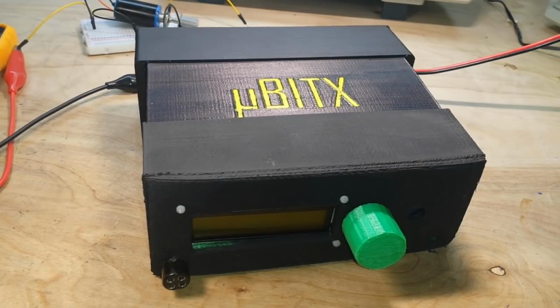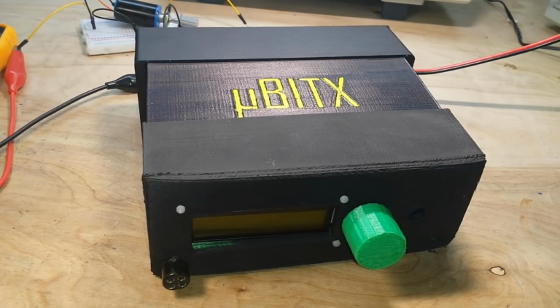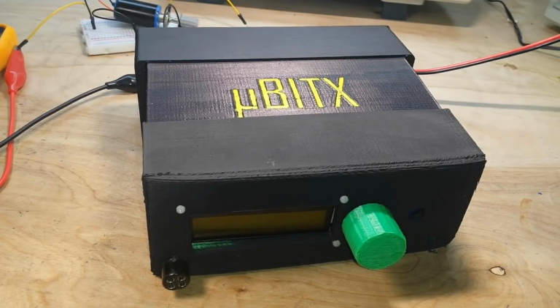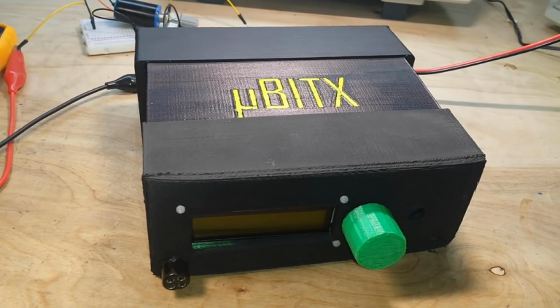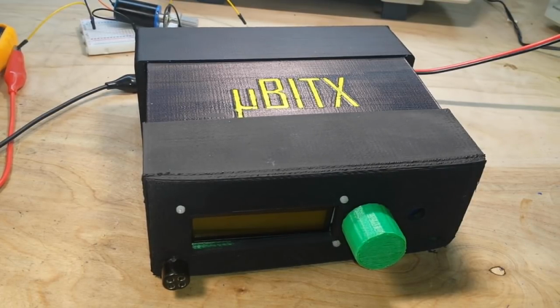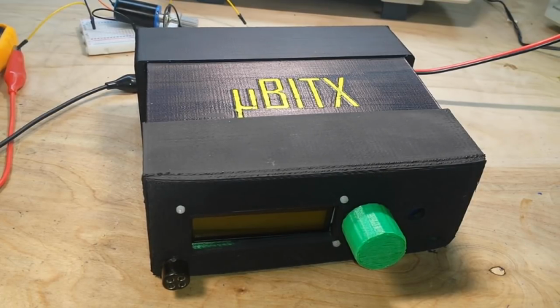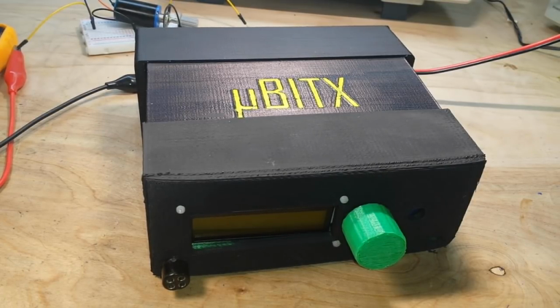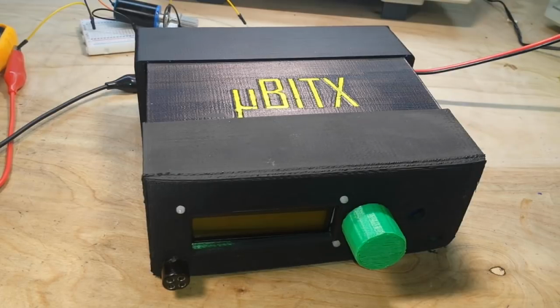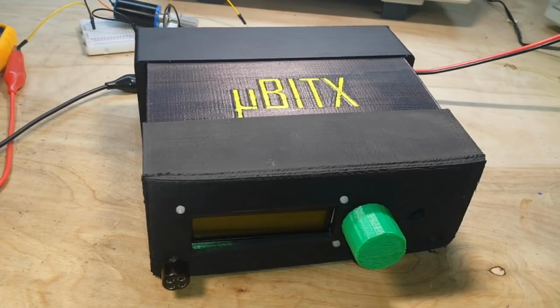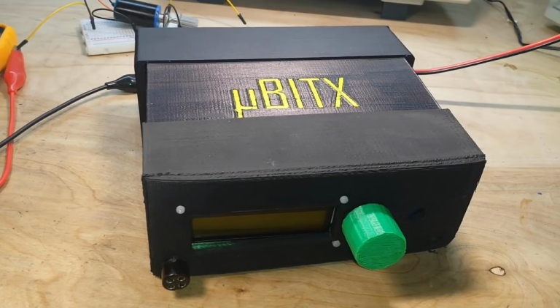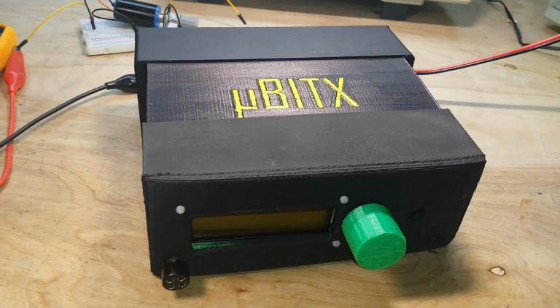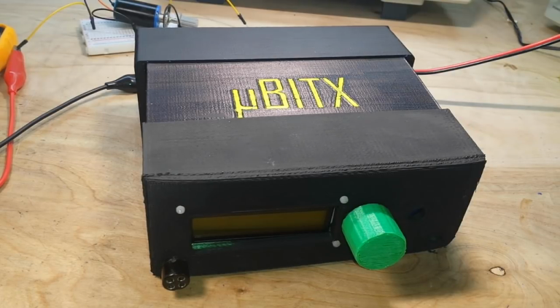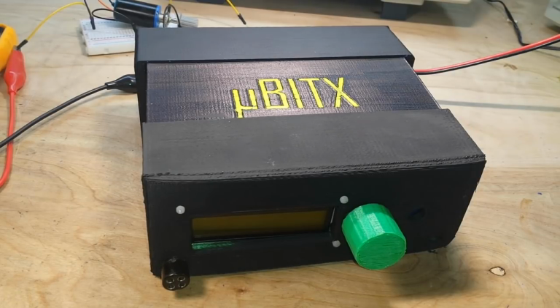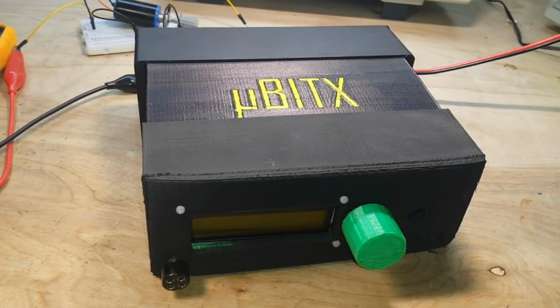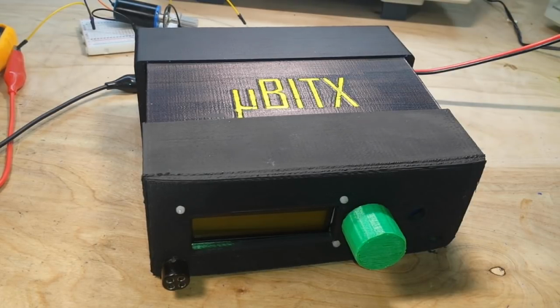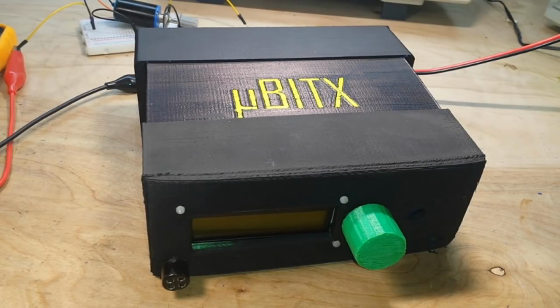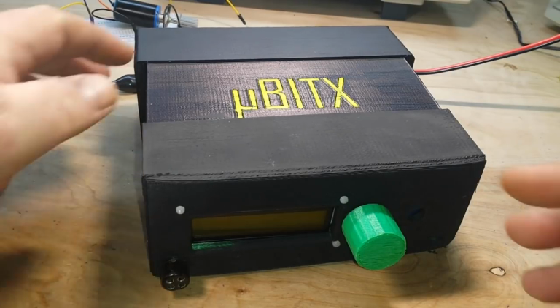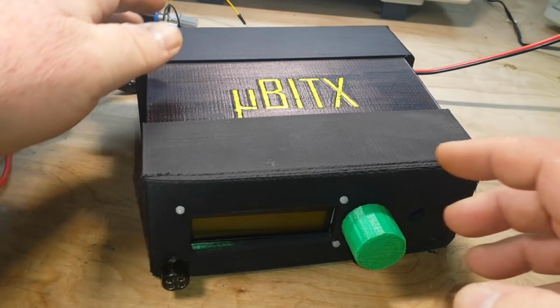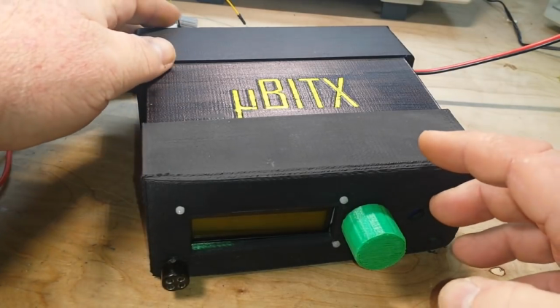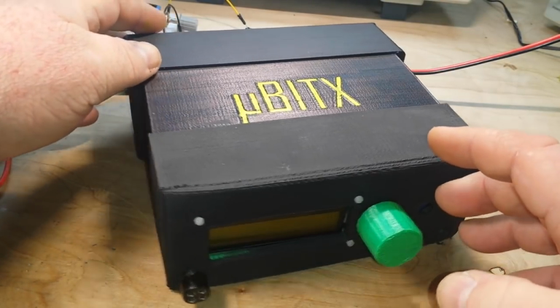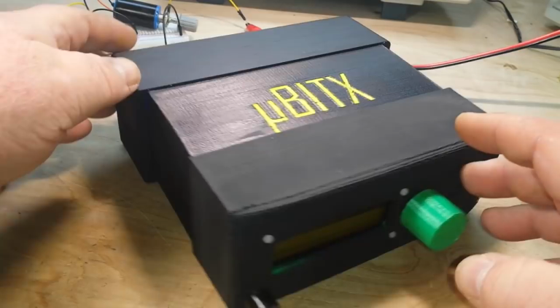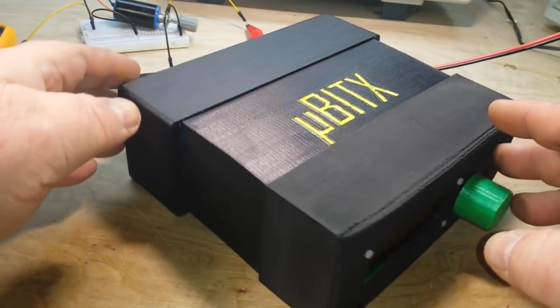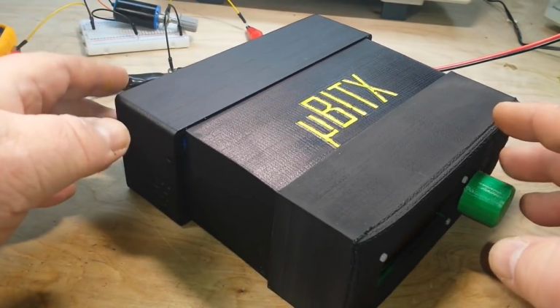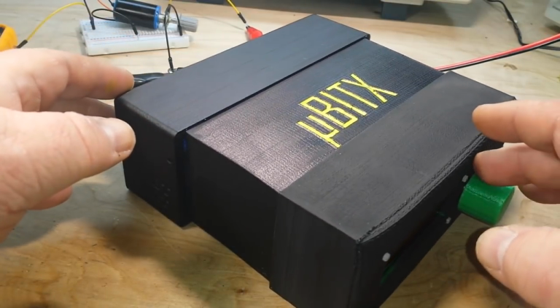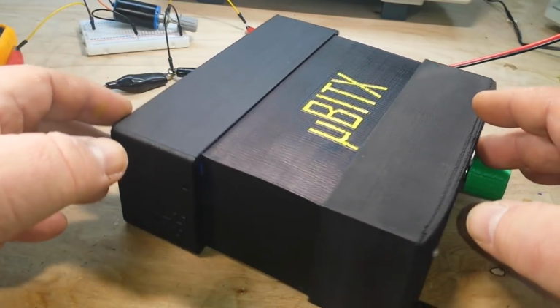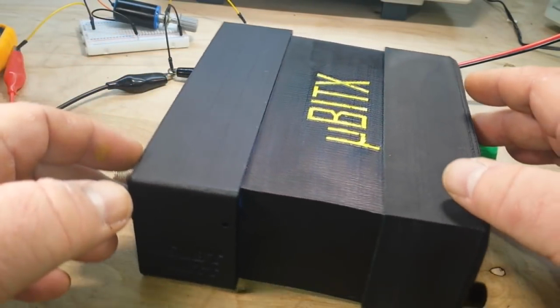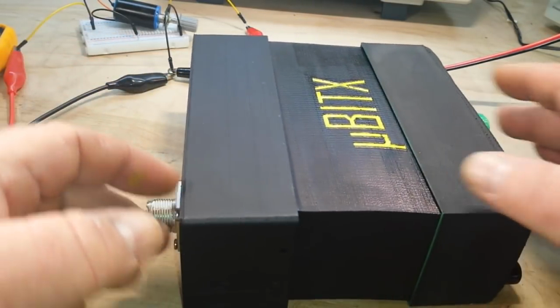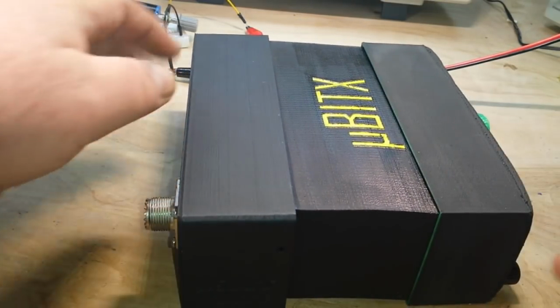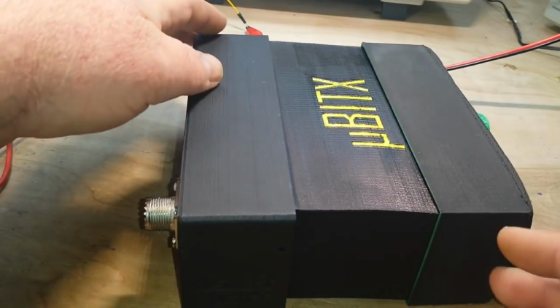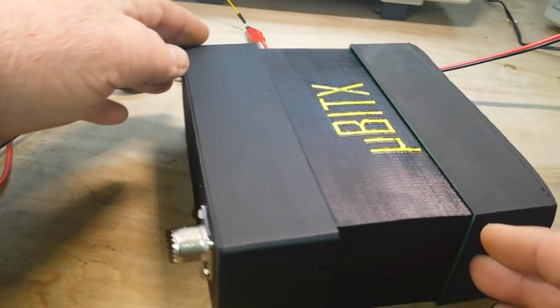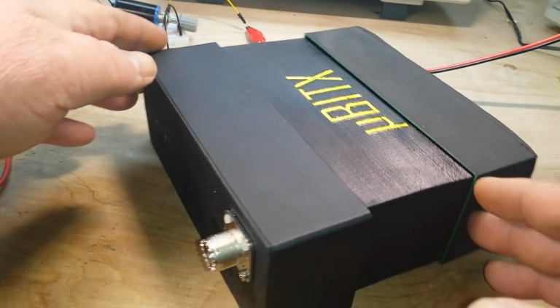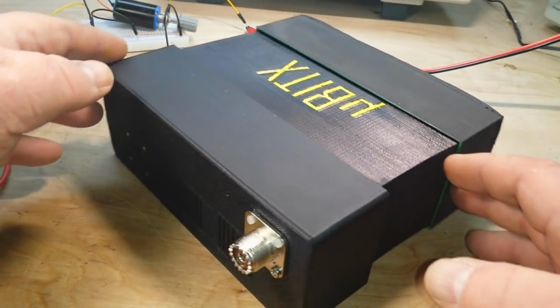One of the things about it is it doesn't come with a case. So I have 3D printed this case that you see here. It's in three pieces.